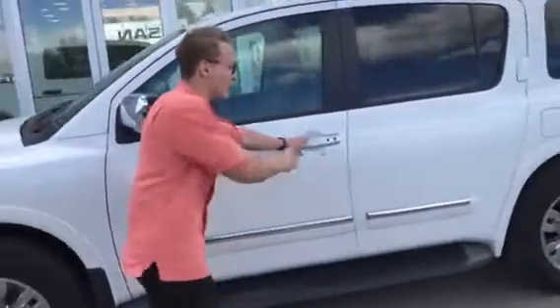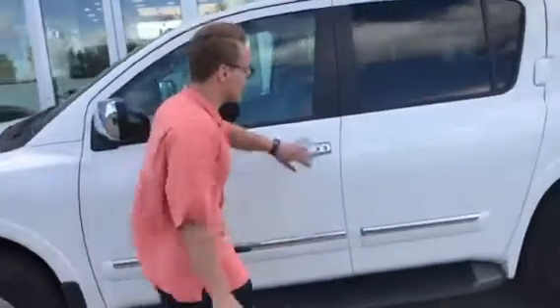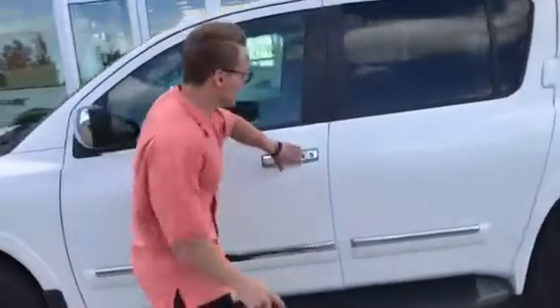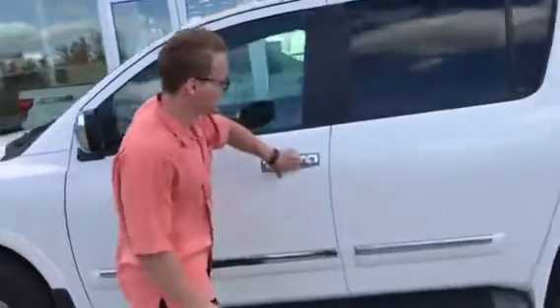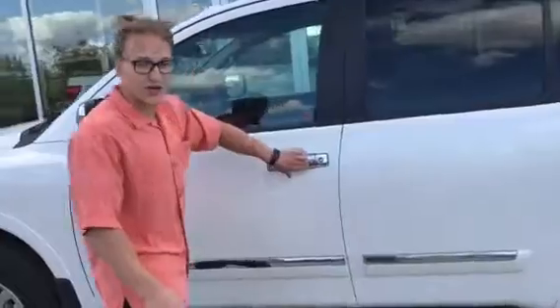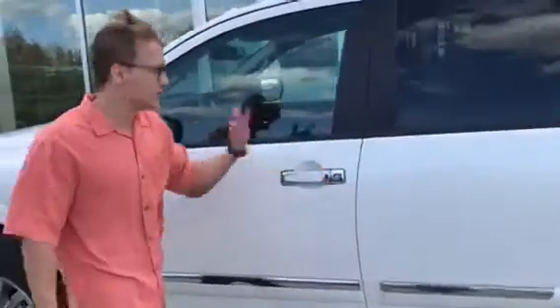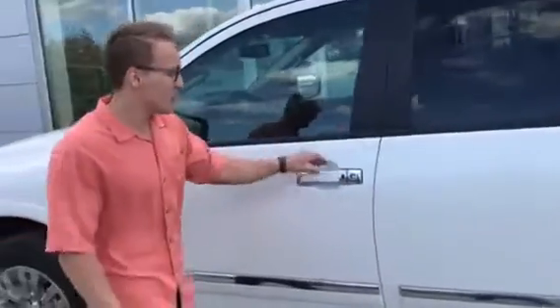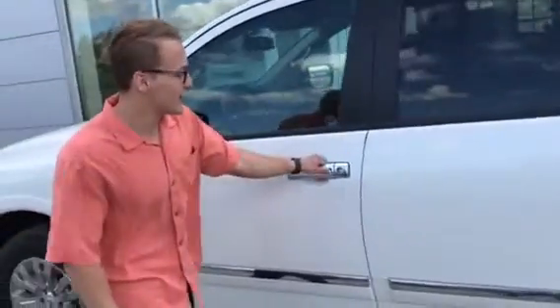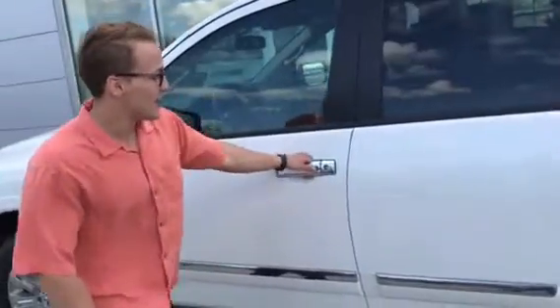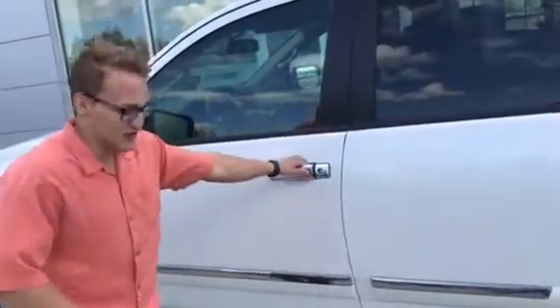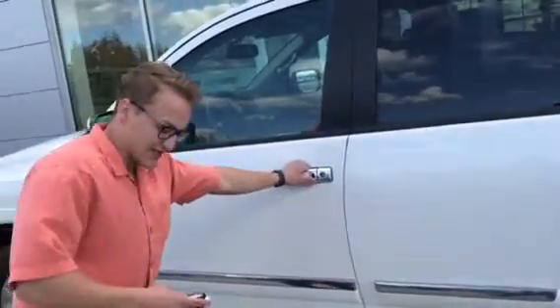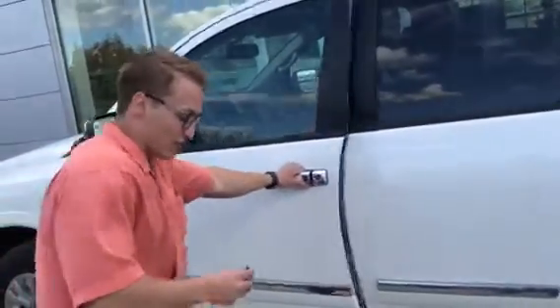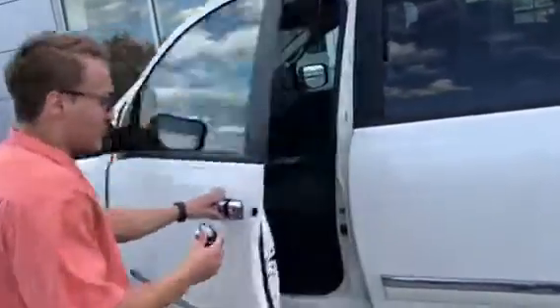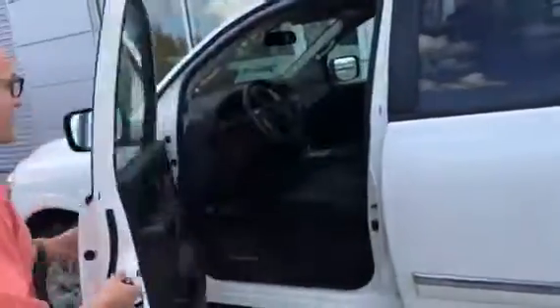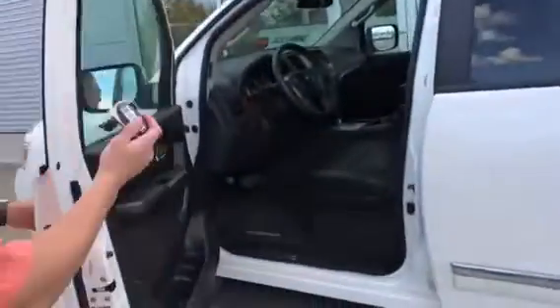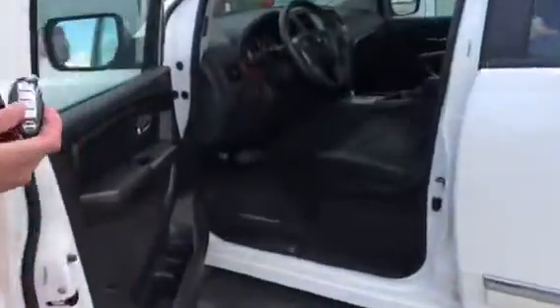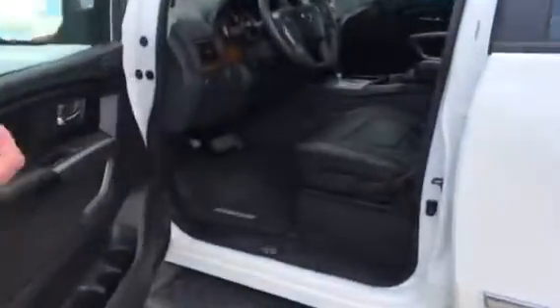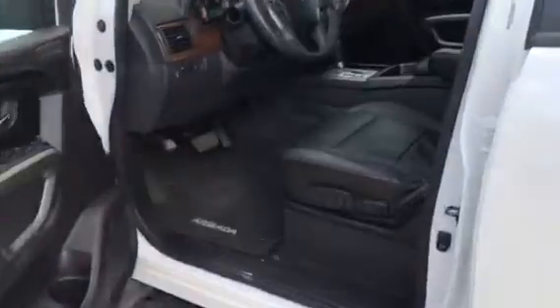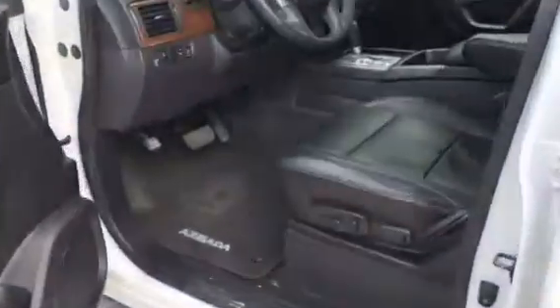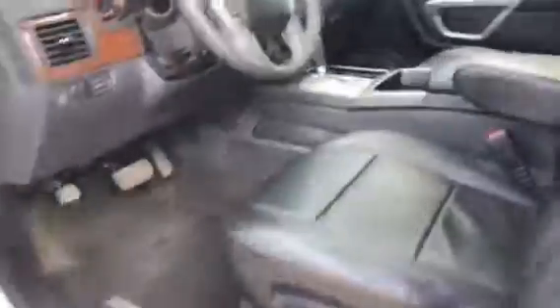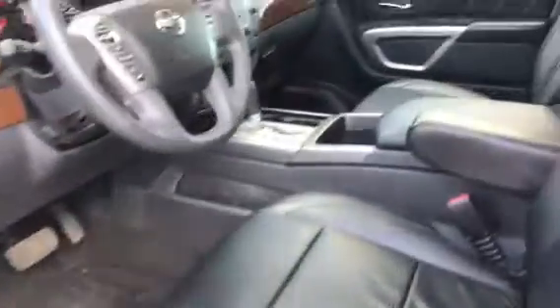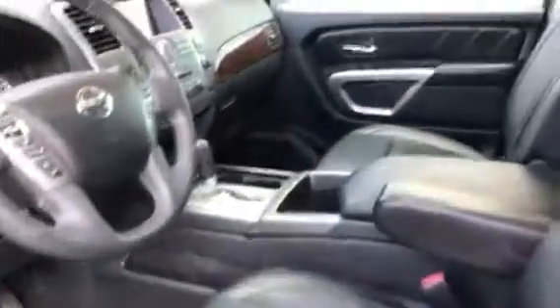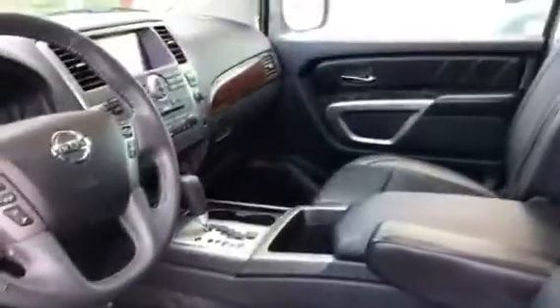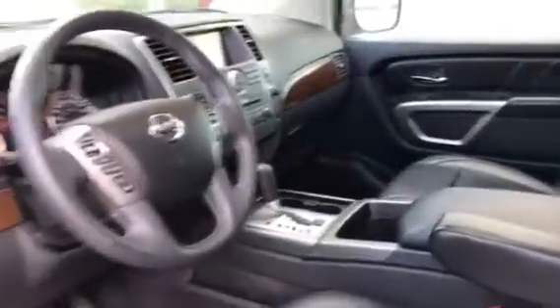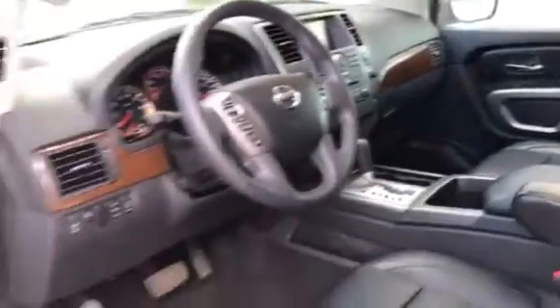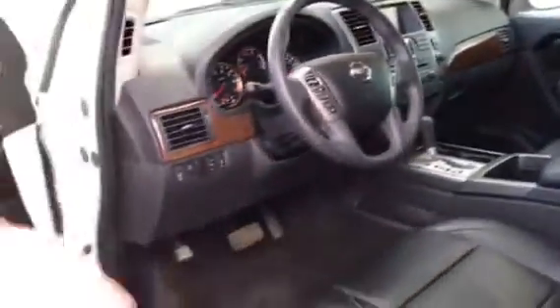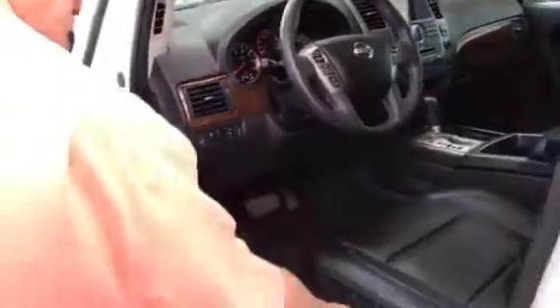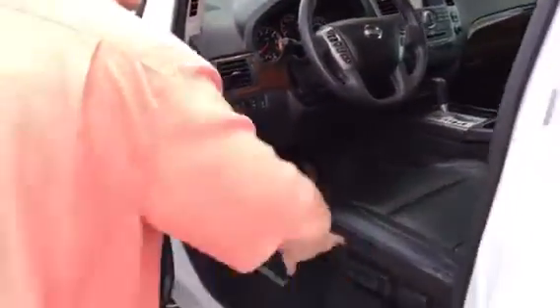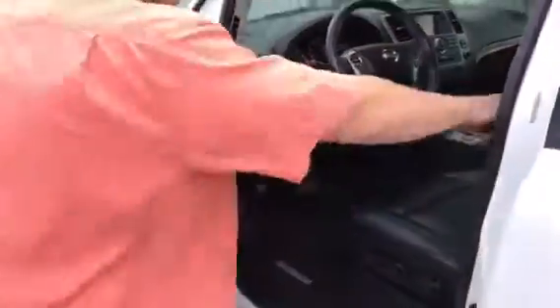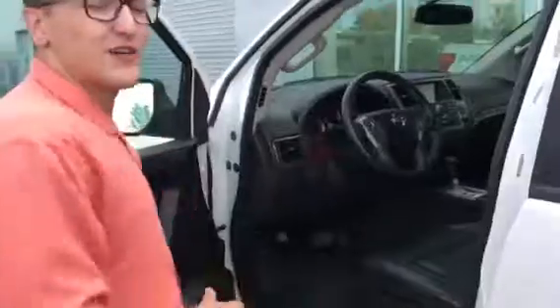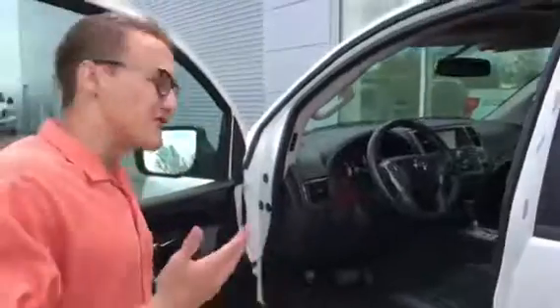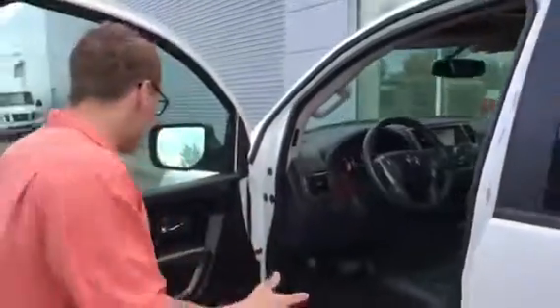Running boards, and you've got your intelligent key system right here too. You can lock it and unlock it just like so with the push of a button, so you can just have your keys in your purse or in your cup holders, whatever you'd like to do. Power seating and you've got the platinum reserve stitching.